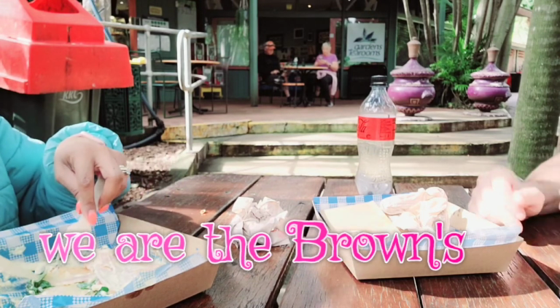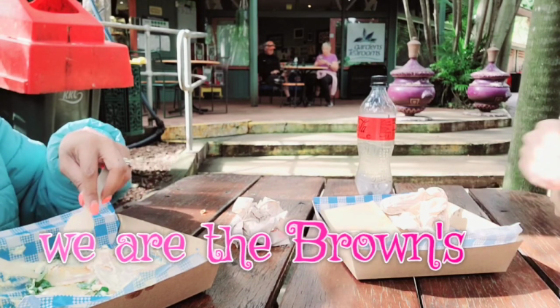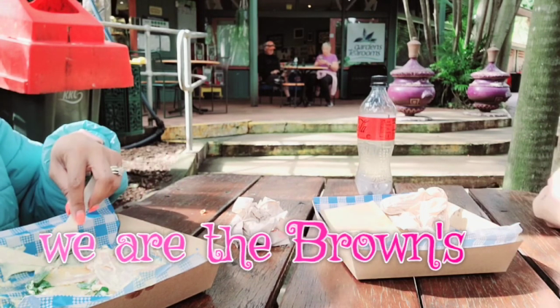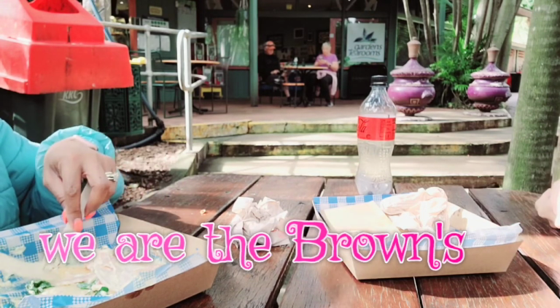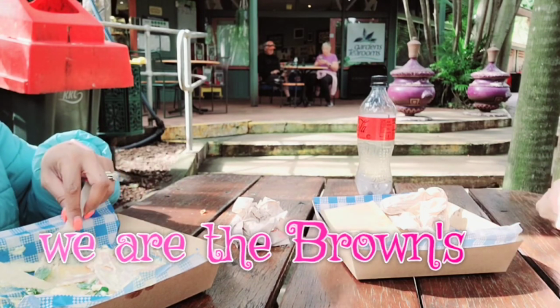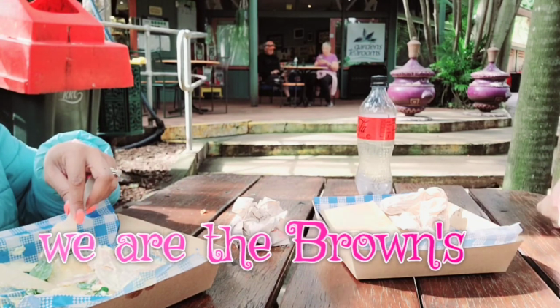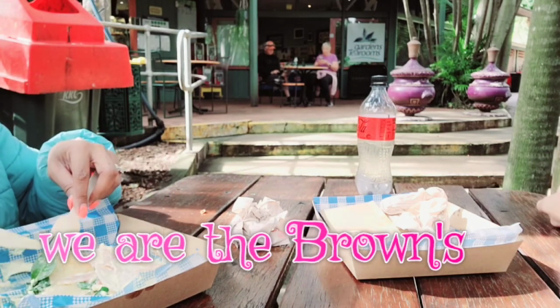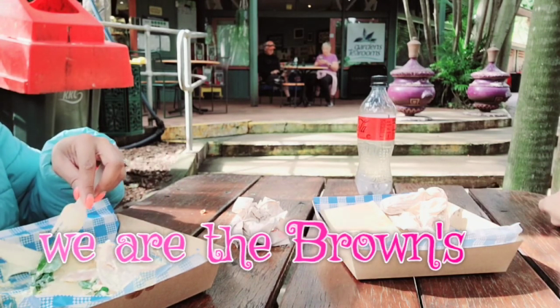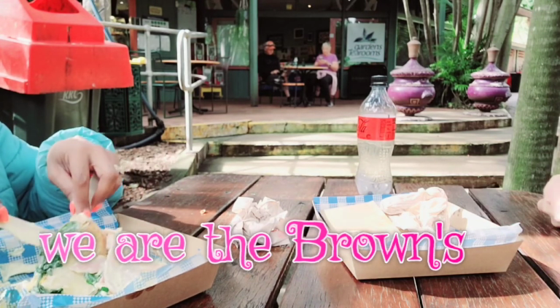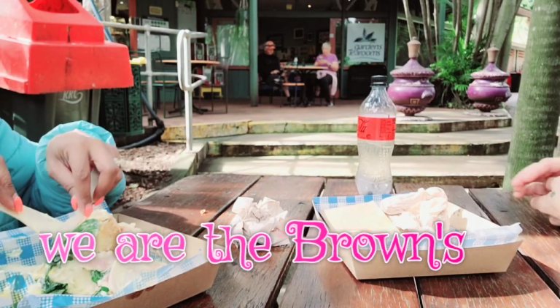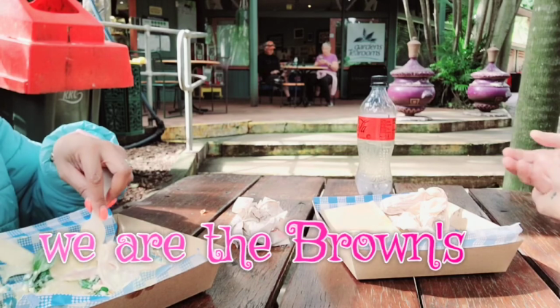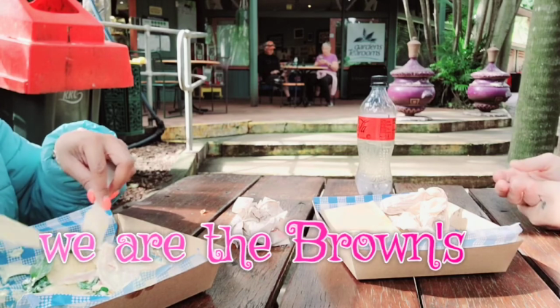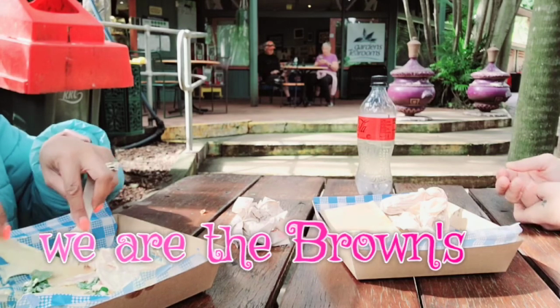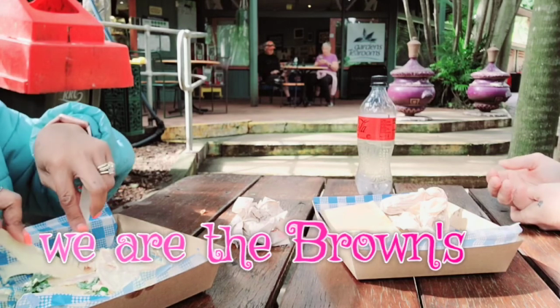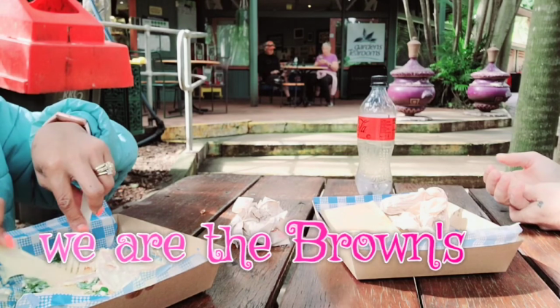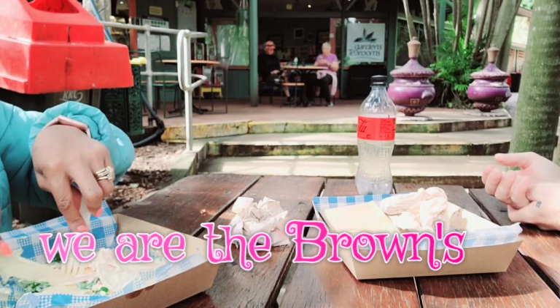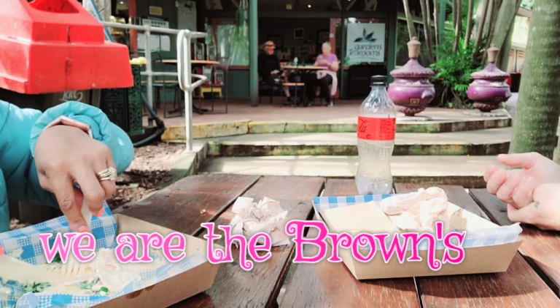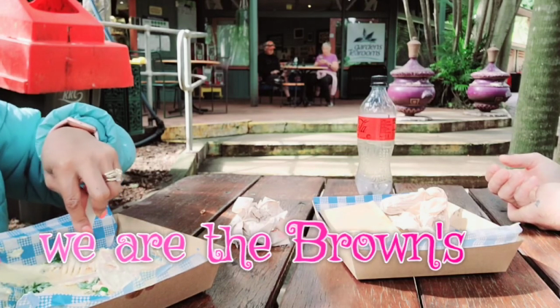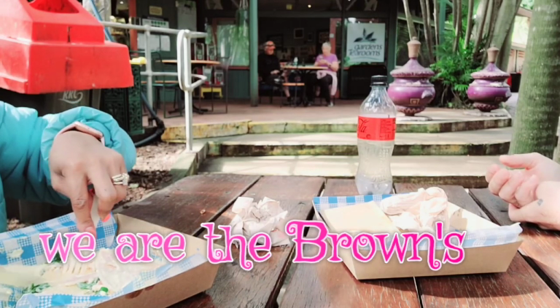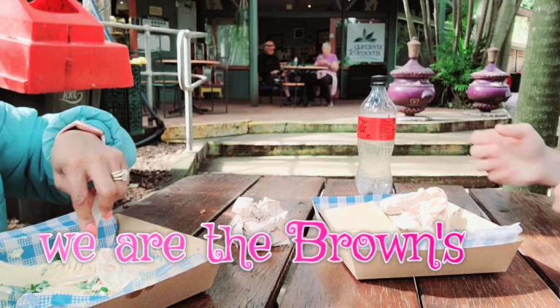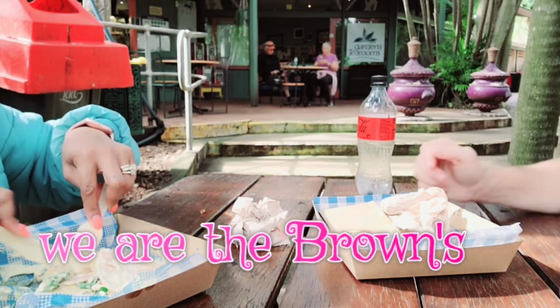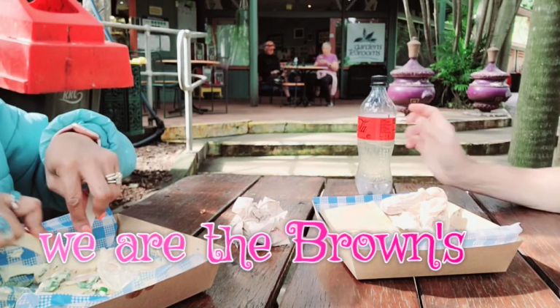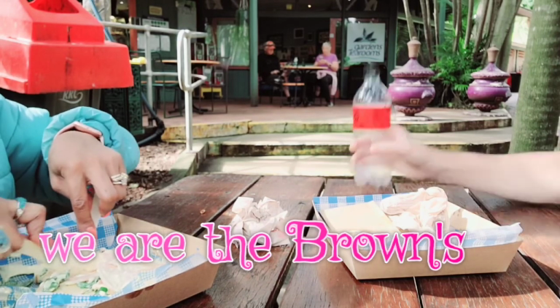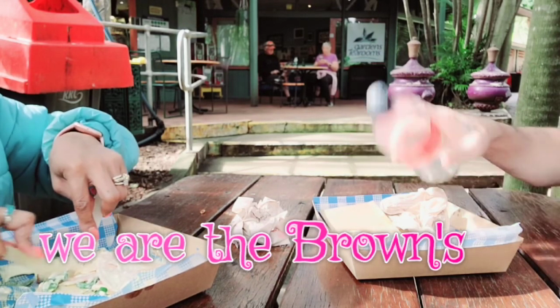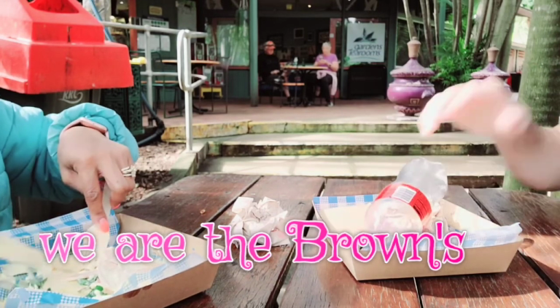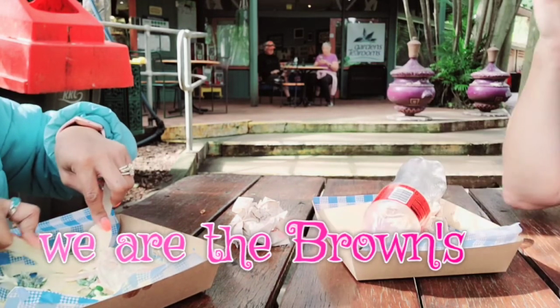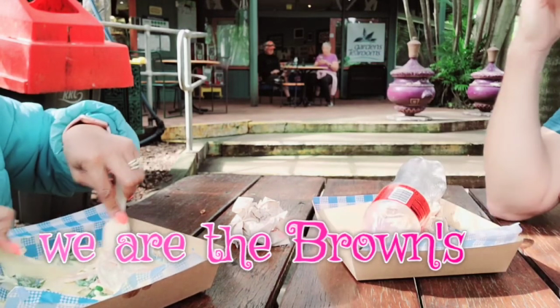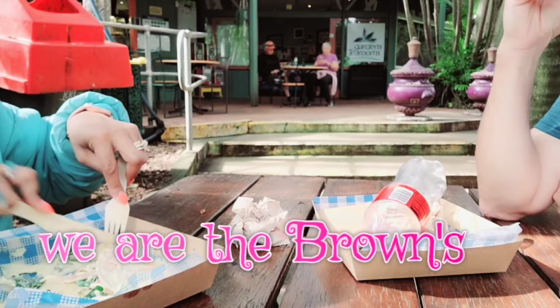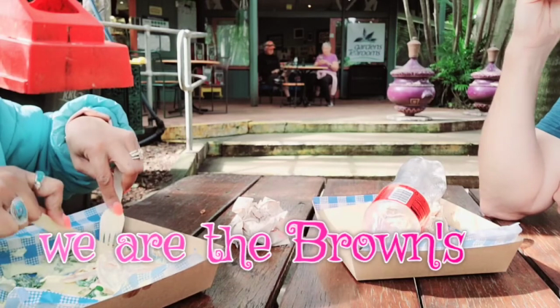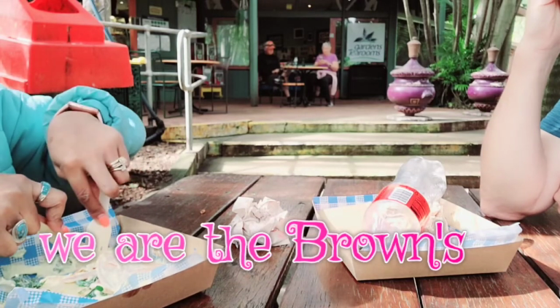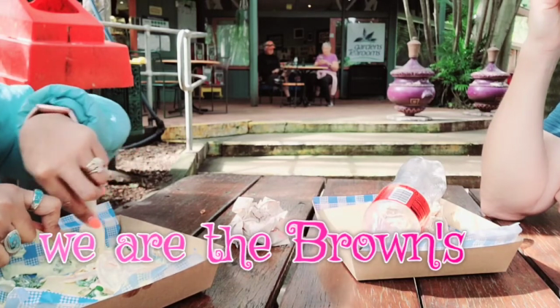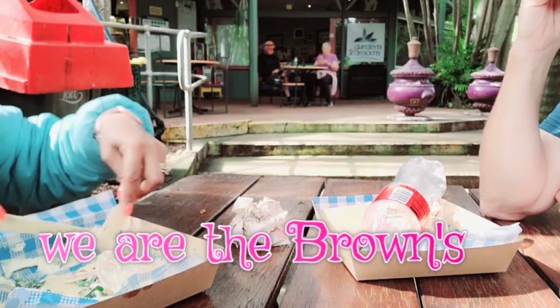A bird is on the table just looking at the food, waiting and thinking, 'when can you give me some?'